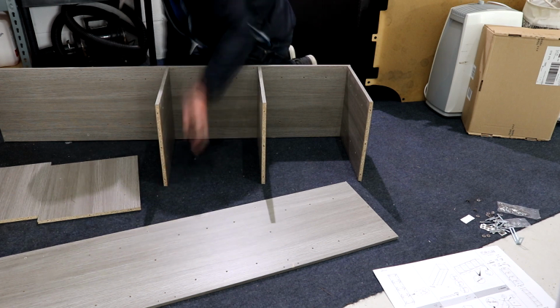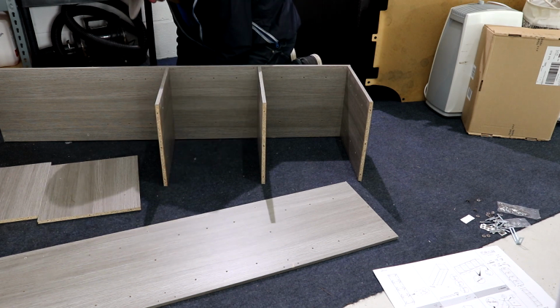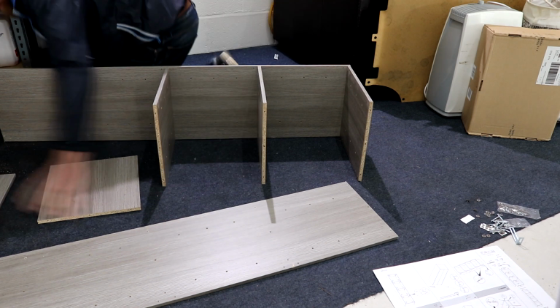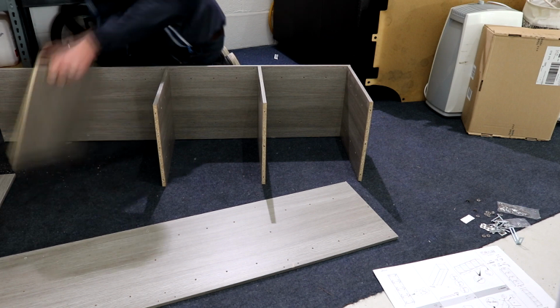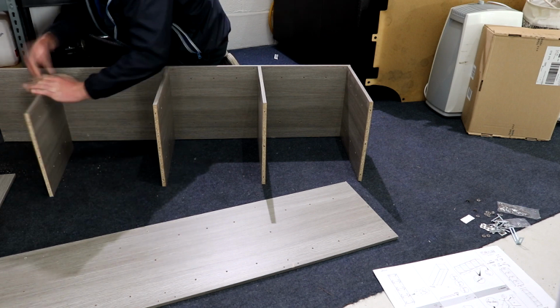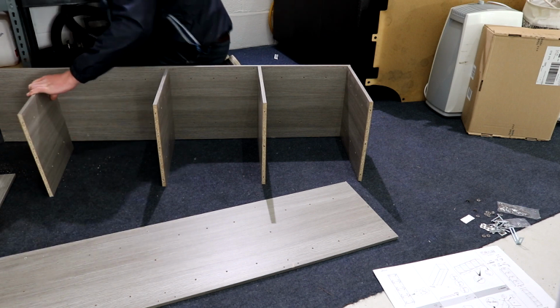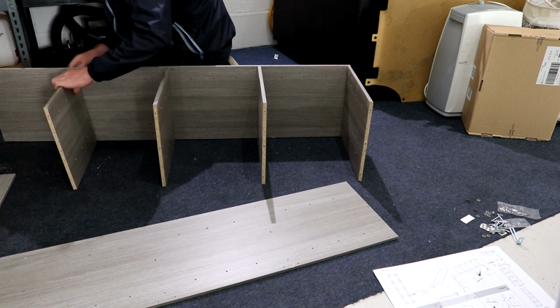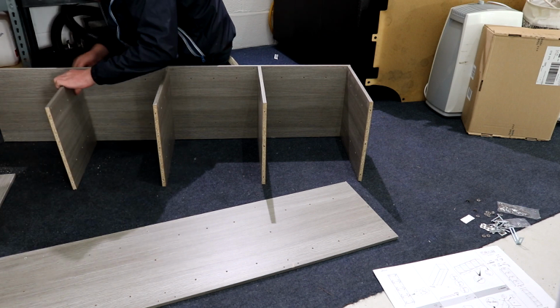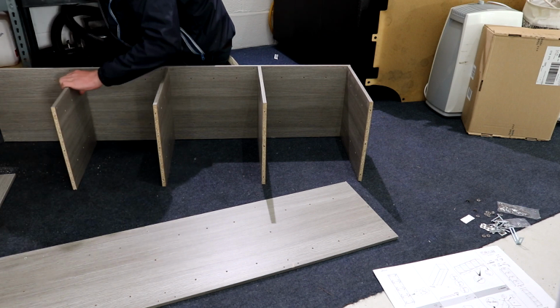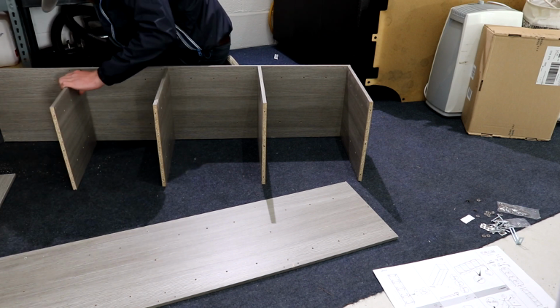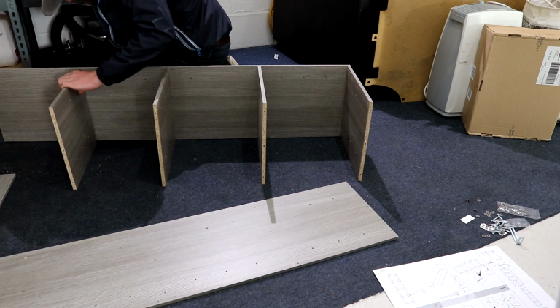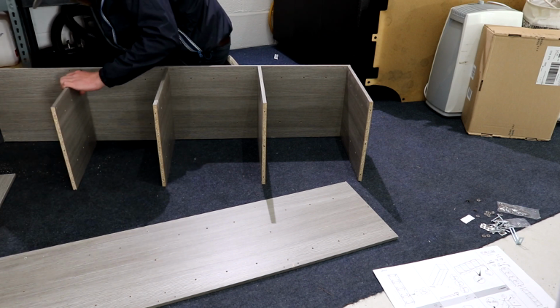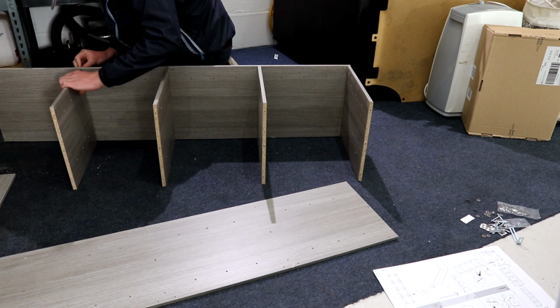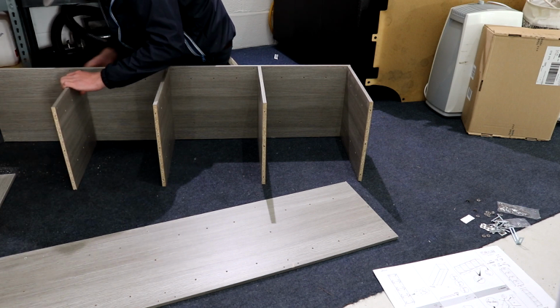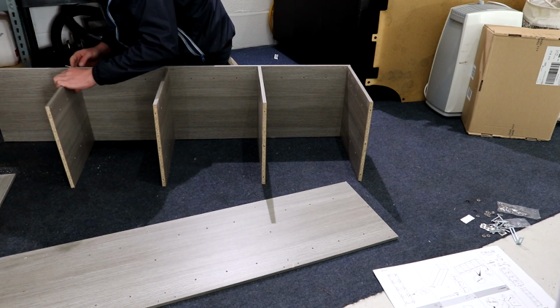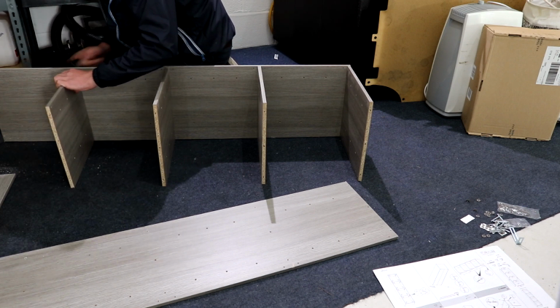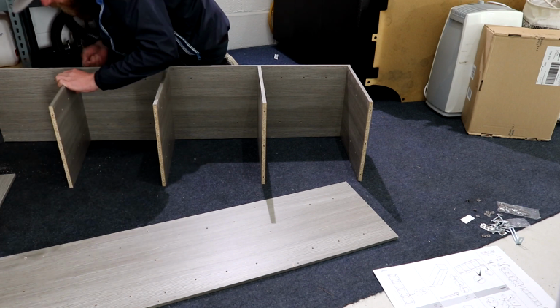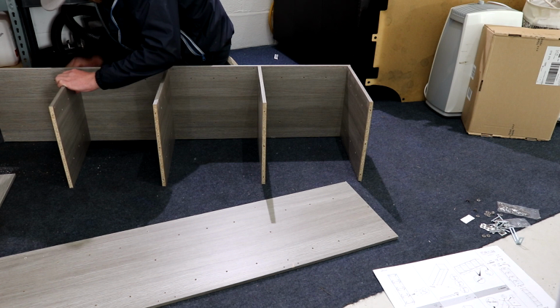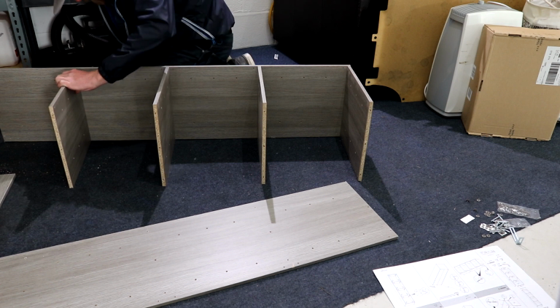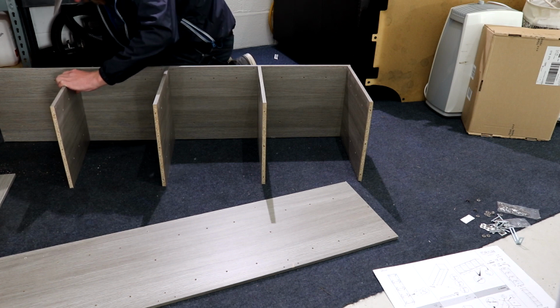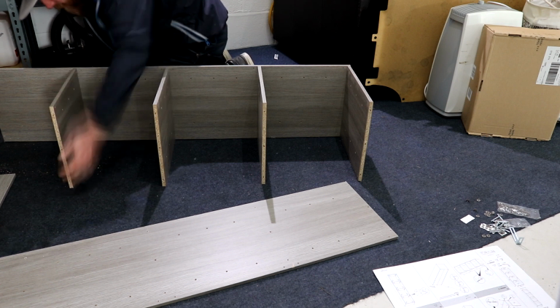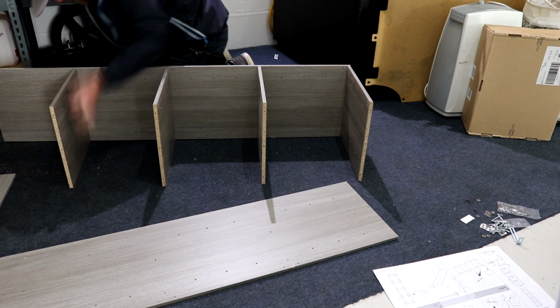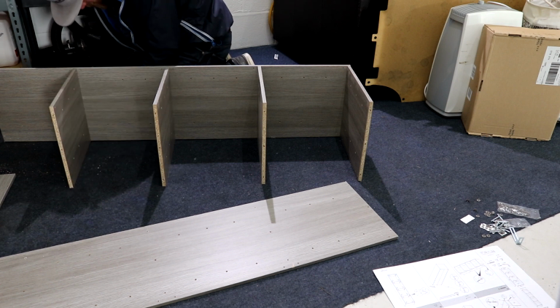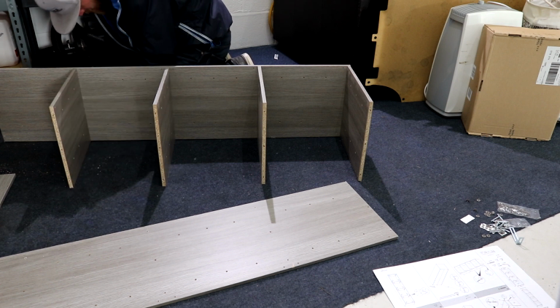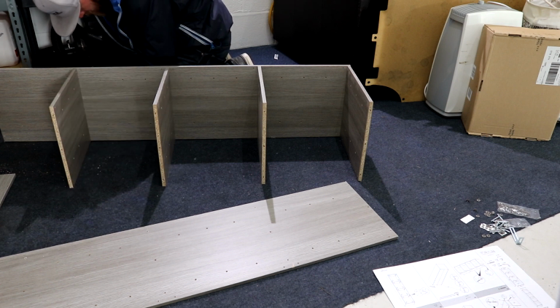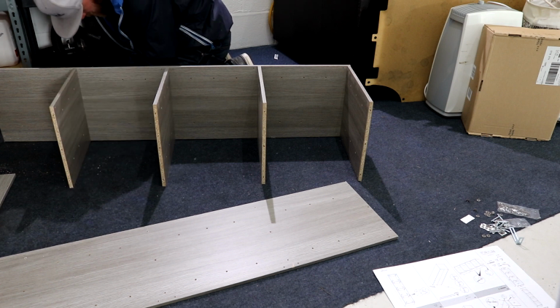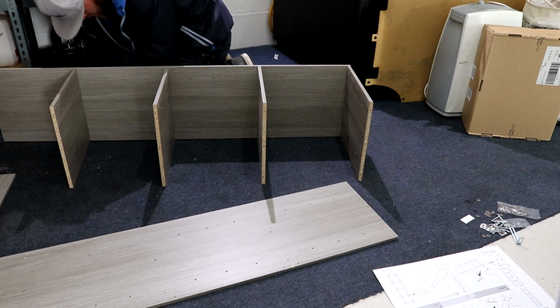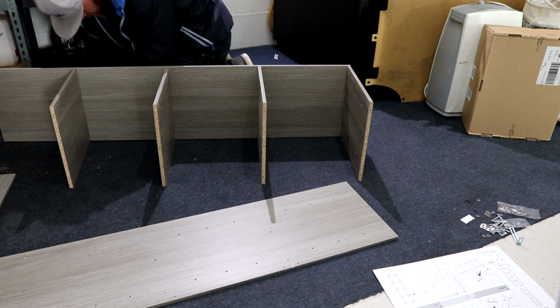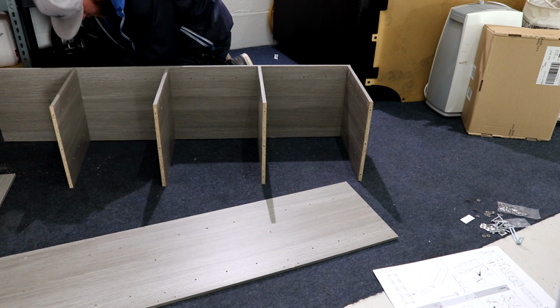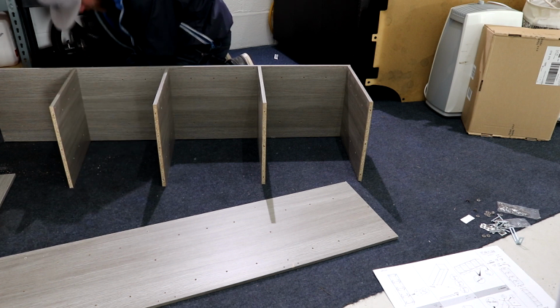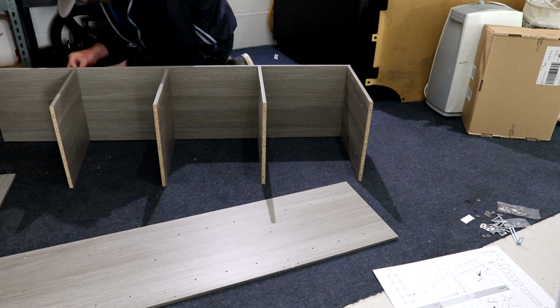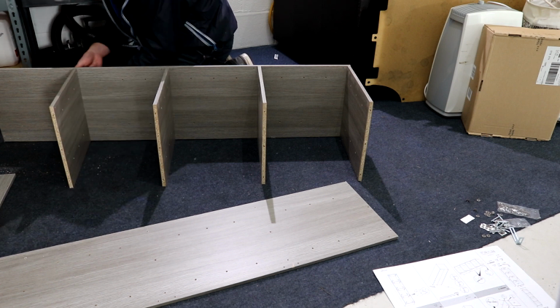Whilst Graham fits the new lighting, I'm going to crack on with putting together my new storage units which were purchased from B&Q. I have put links to all of the new additional upgrades in the description box below.